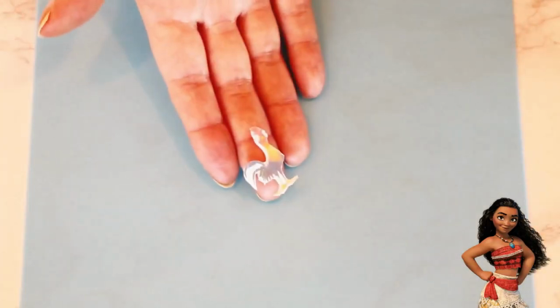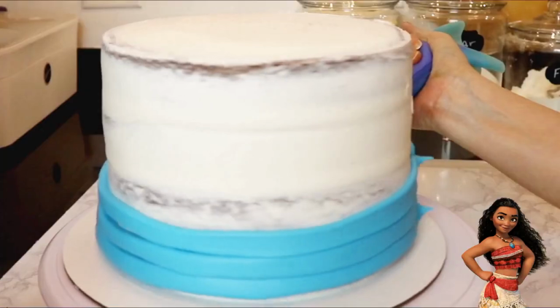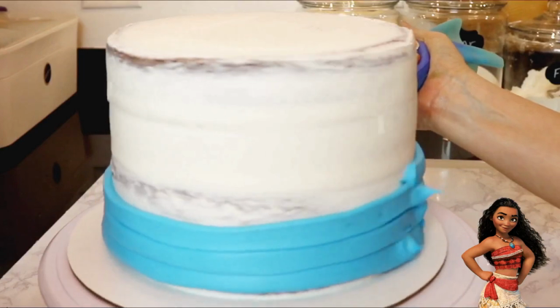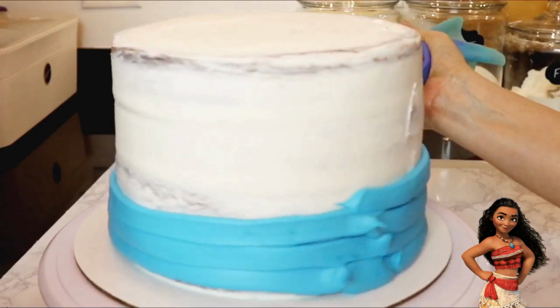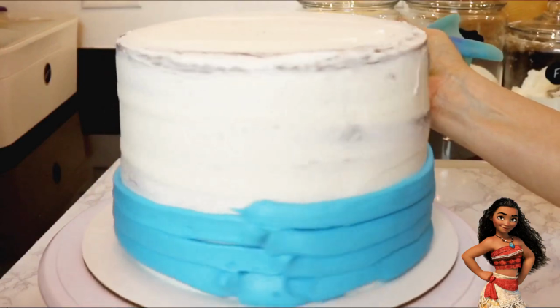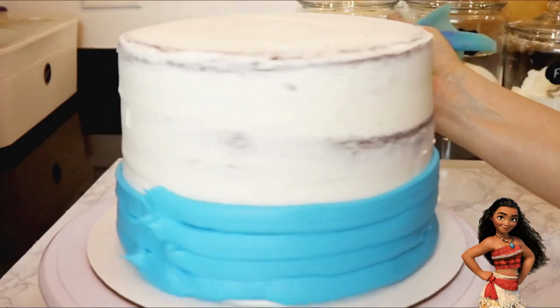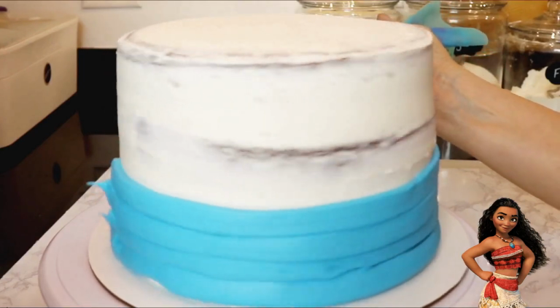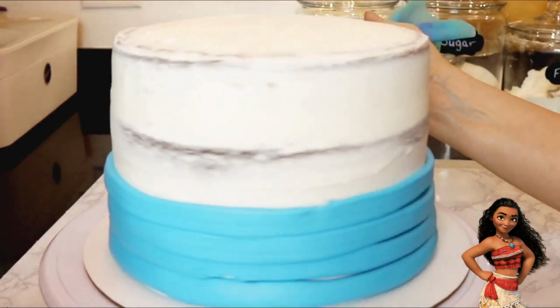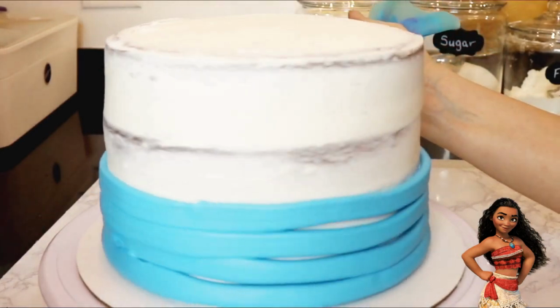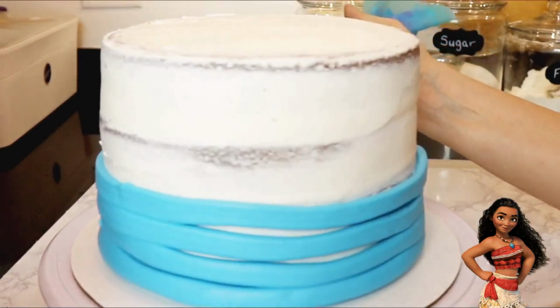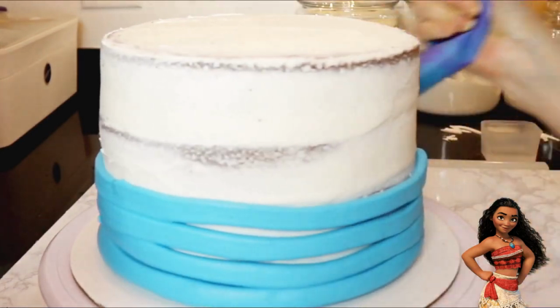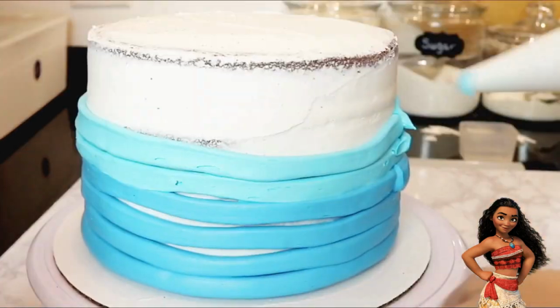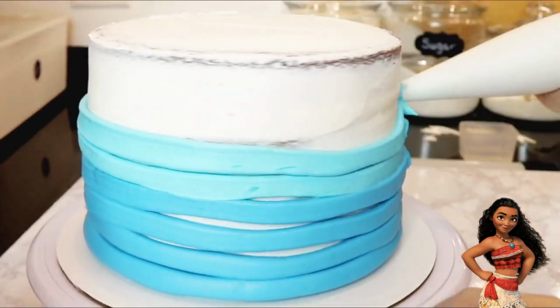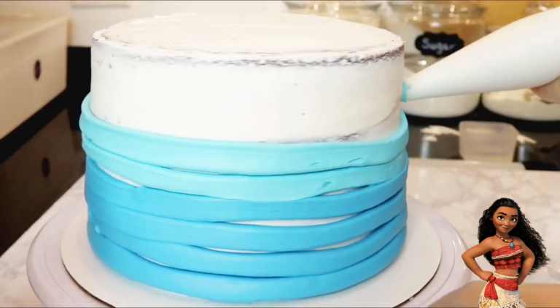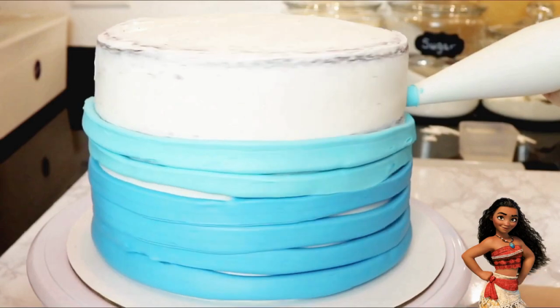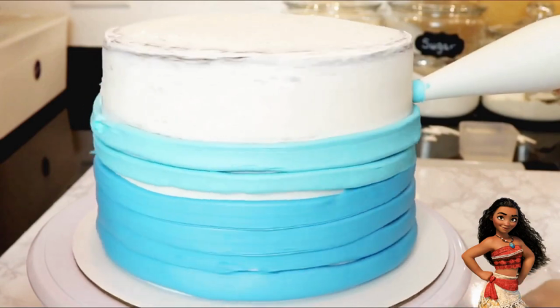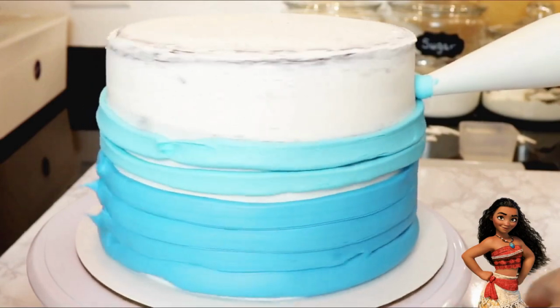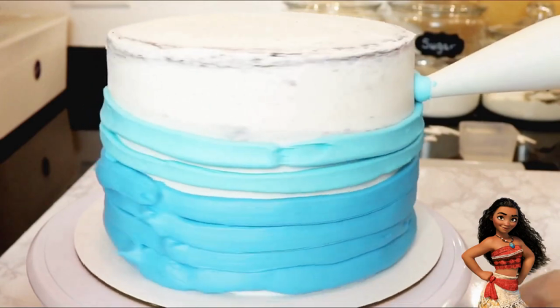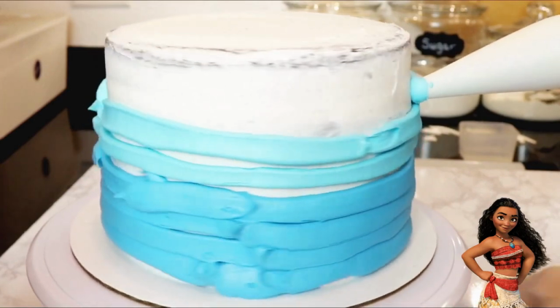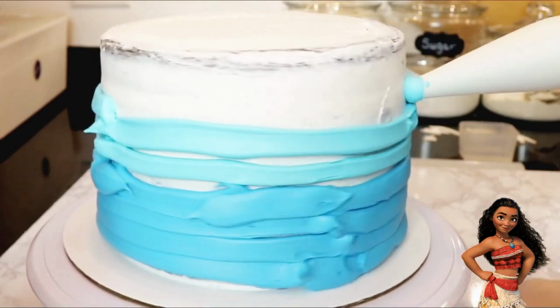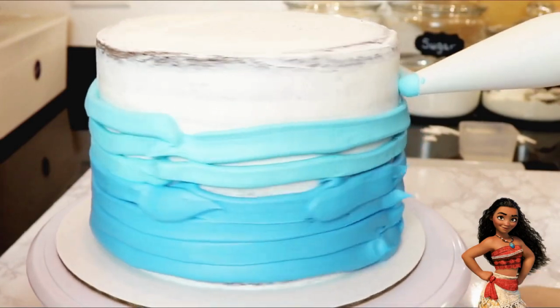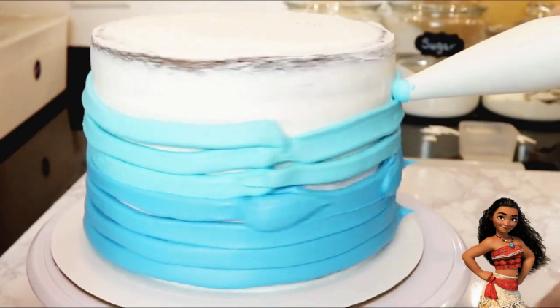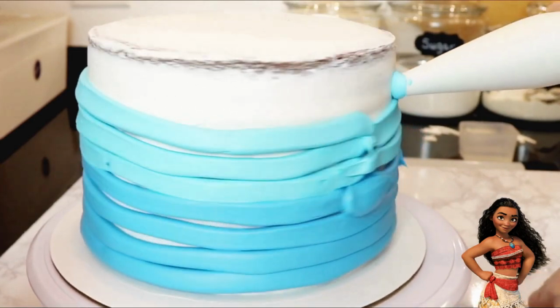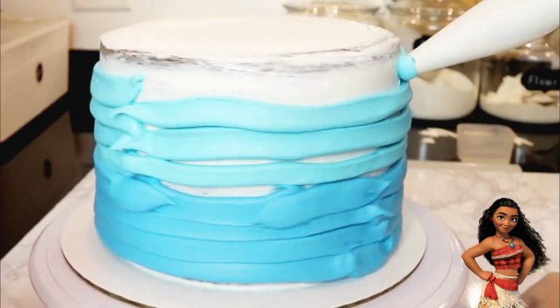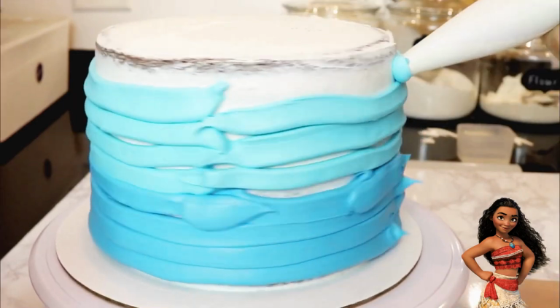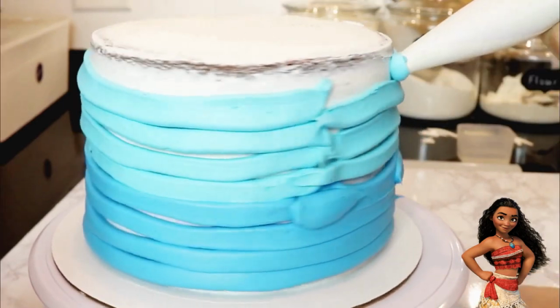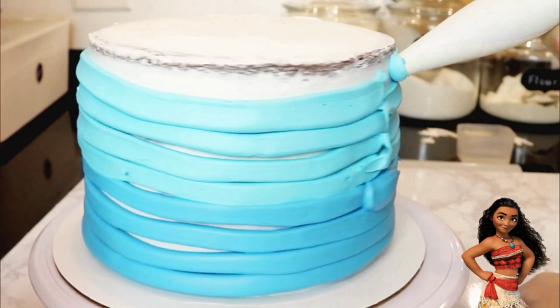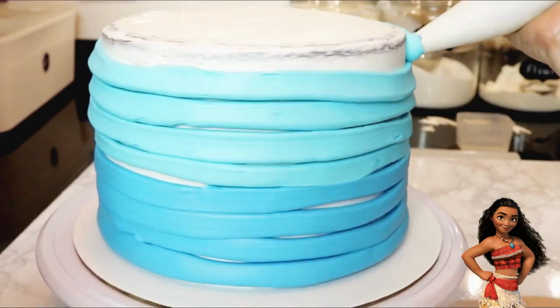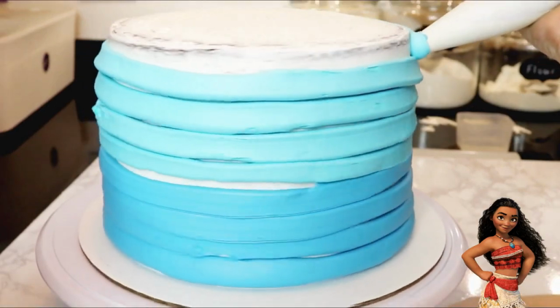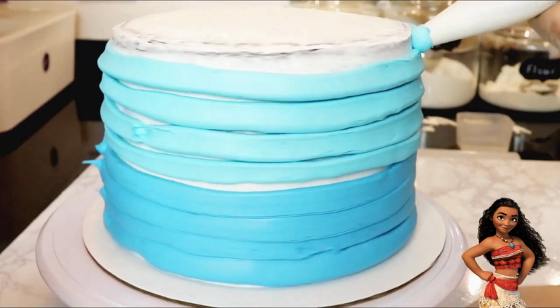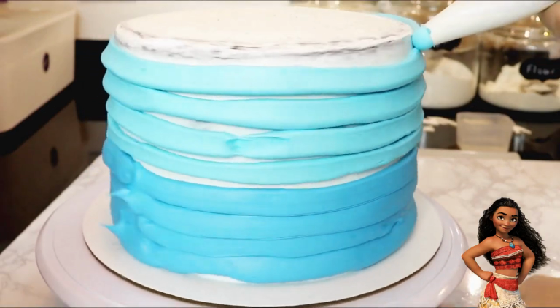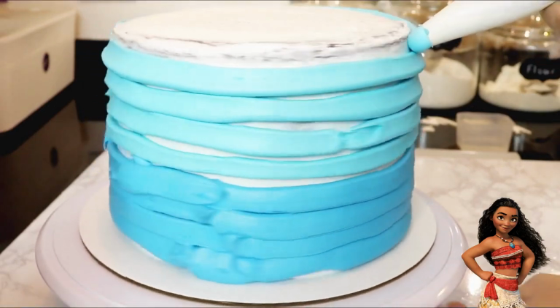To give the effect of depth in the water, I piped out dark blue lines along the bottom half of the cake and light blue buttercream along the top half. I'm not using a tip here, just a decorating bag, squeezing out lines as I turn the cake.